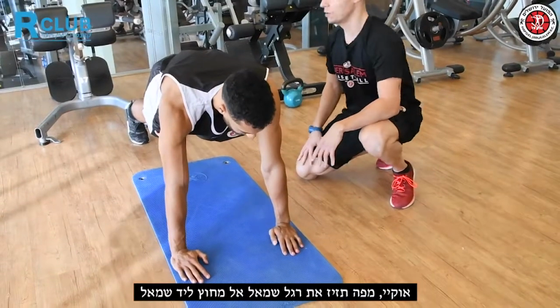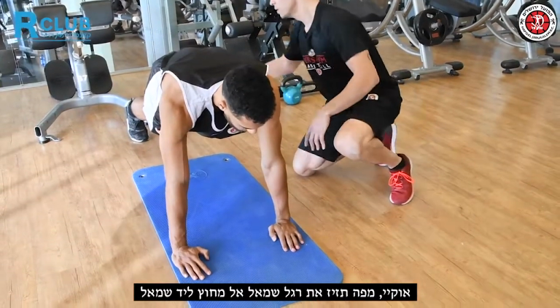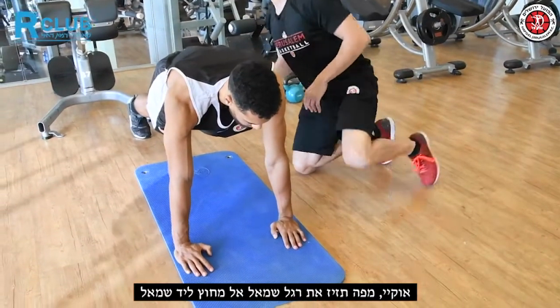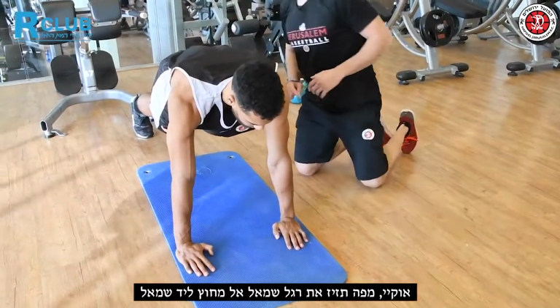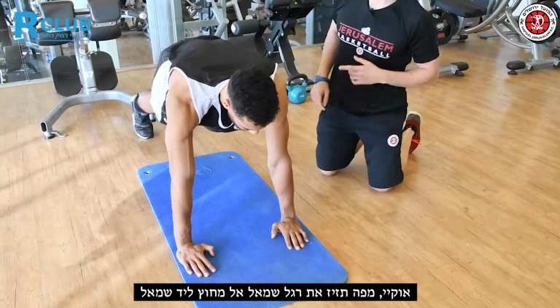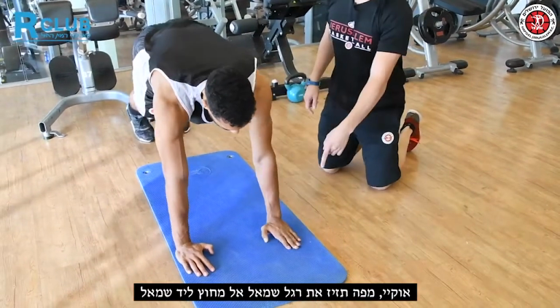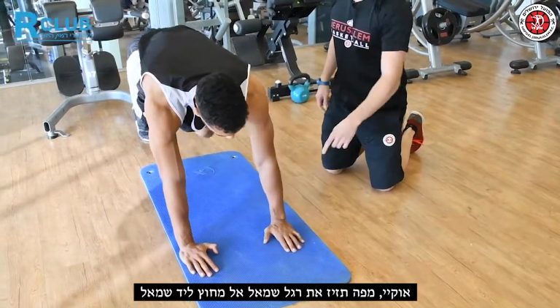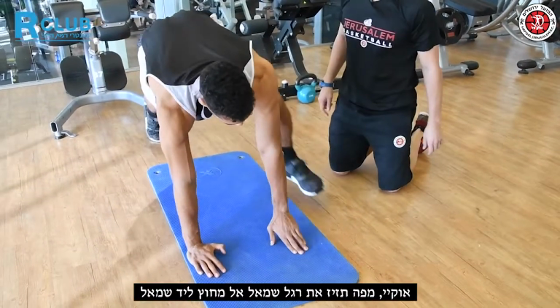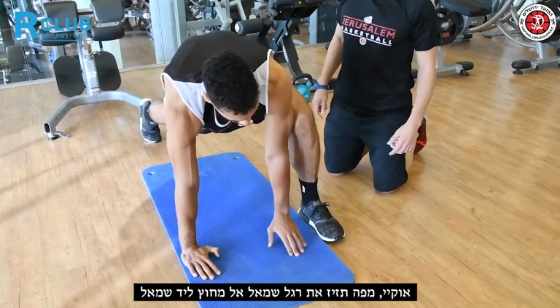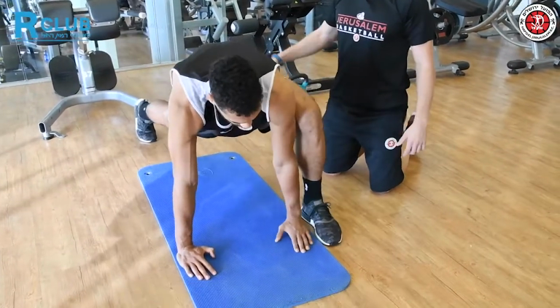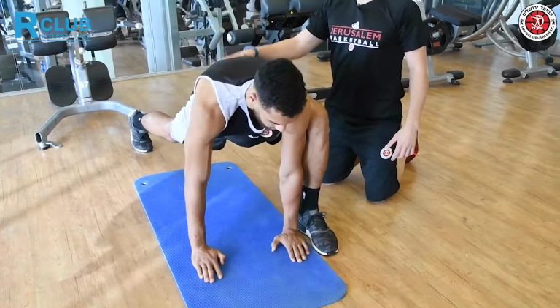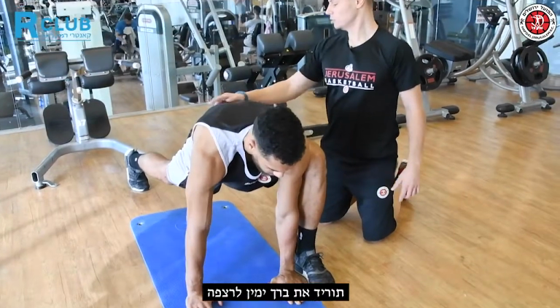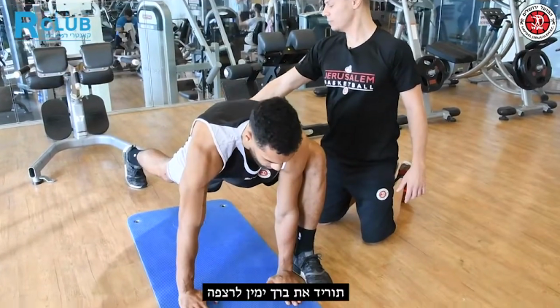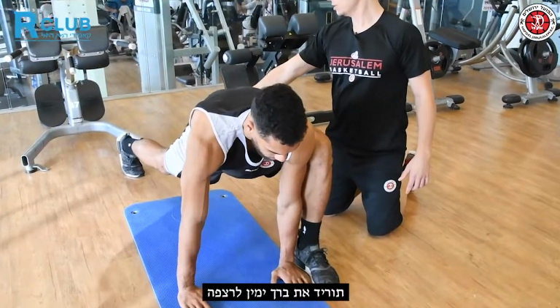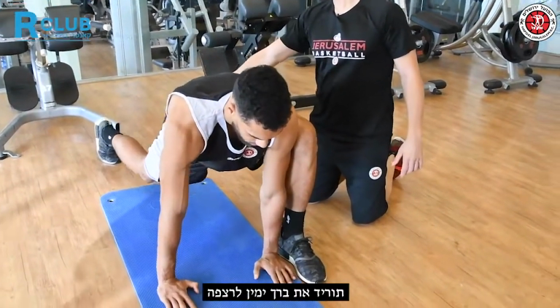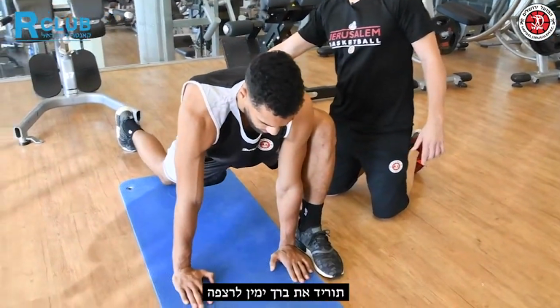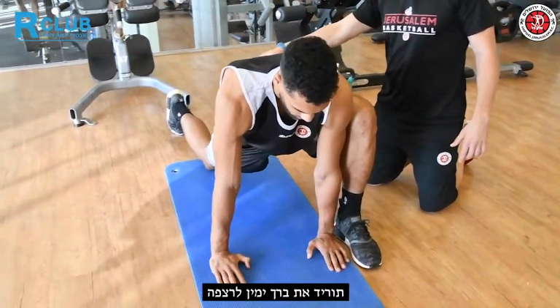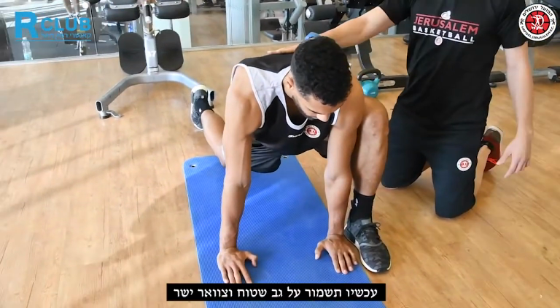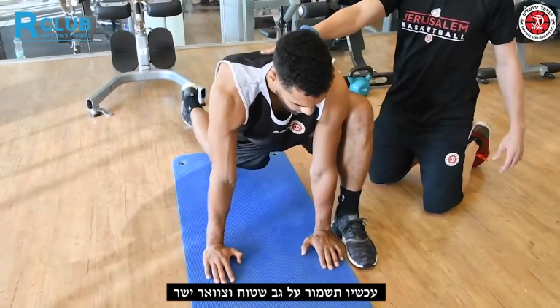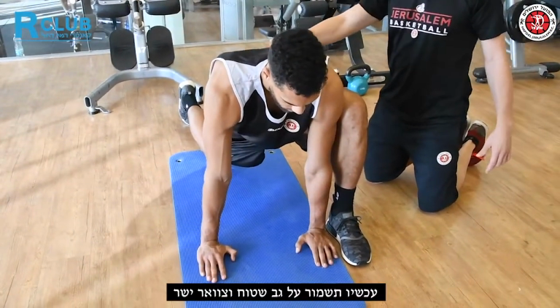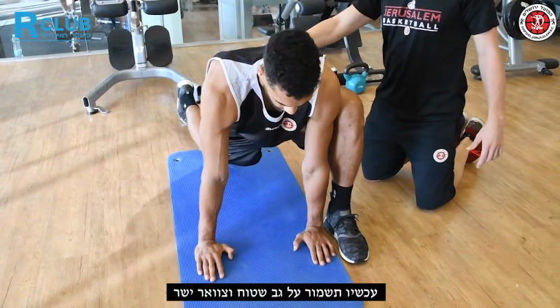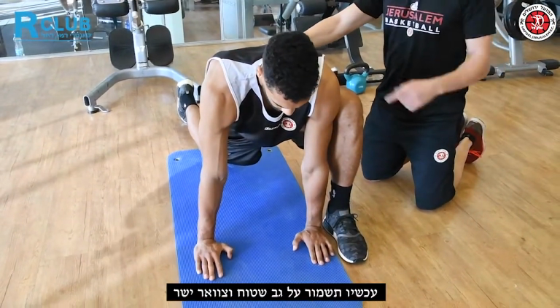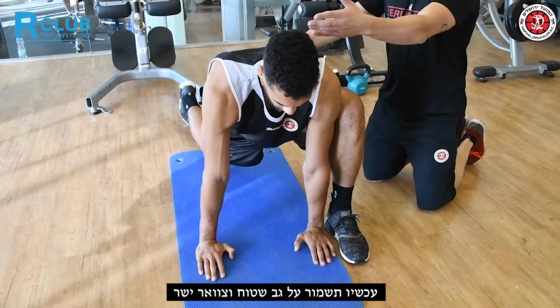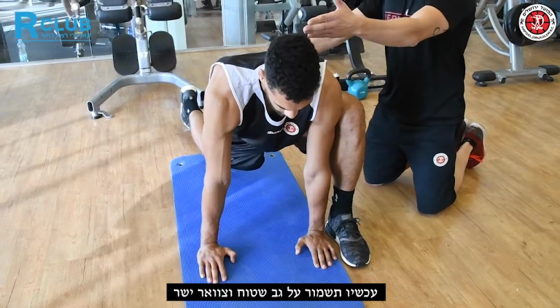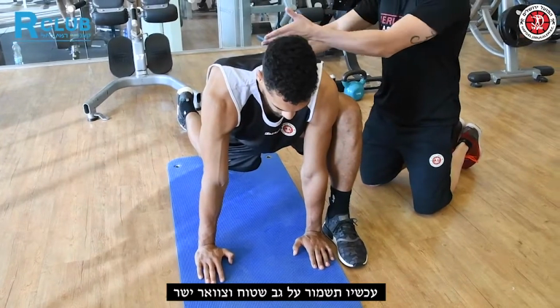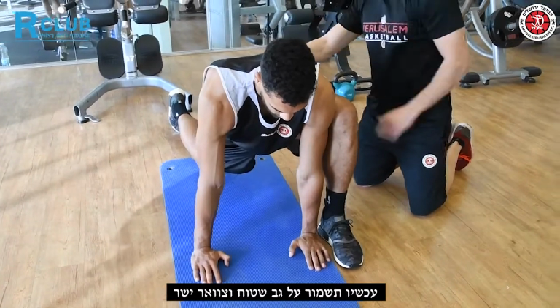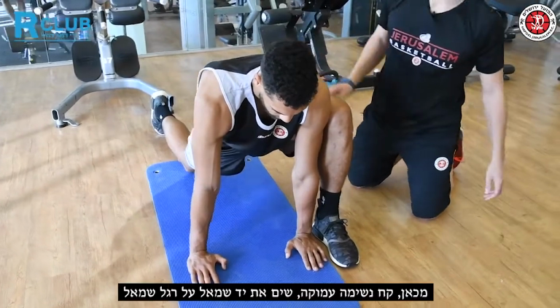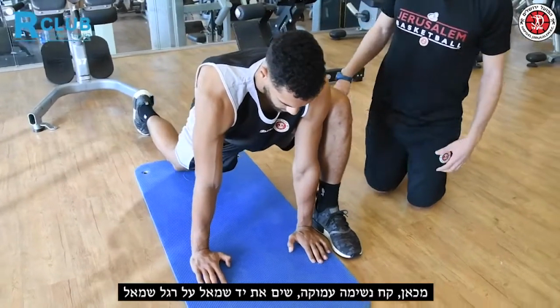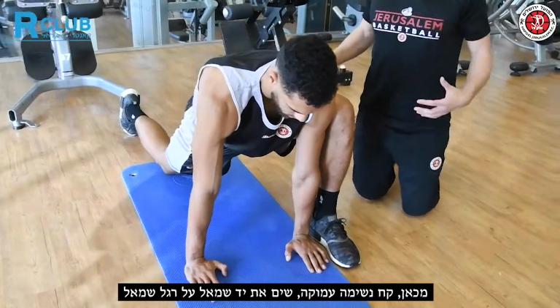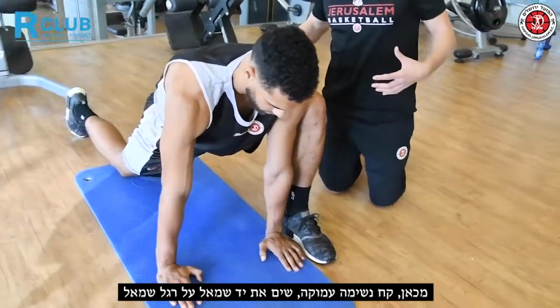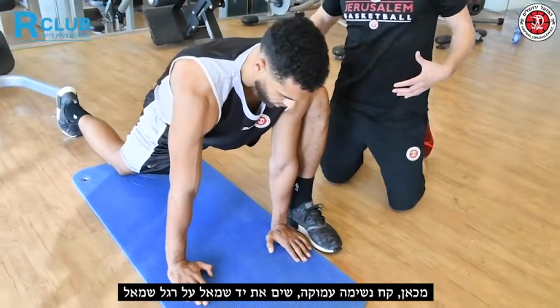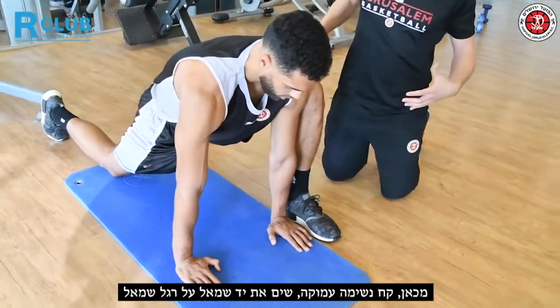From here, bring your left foot right outside your left hand. Drop the knee to the ground and keep your back flat and your neck straight. Now from here, take a deep breath in.